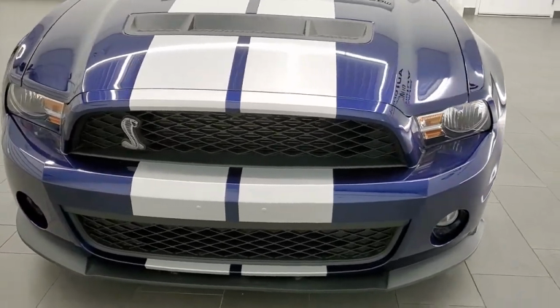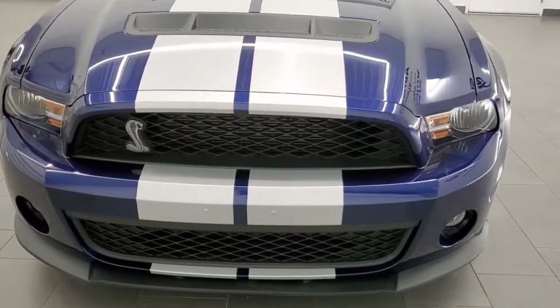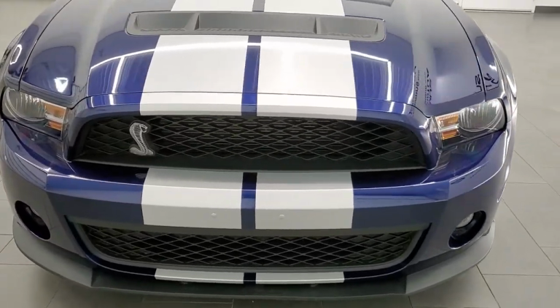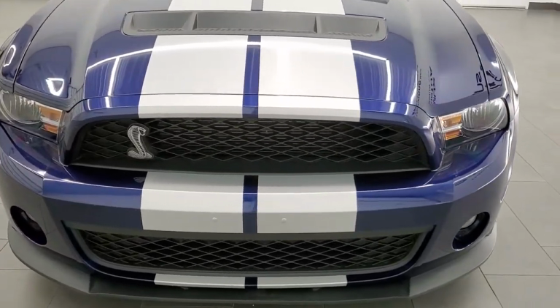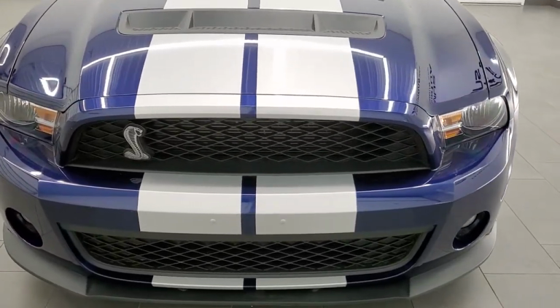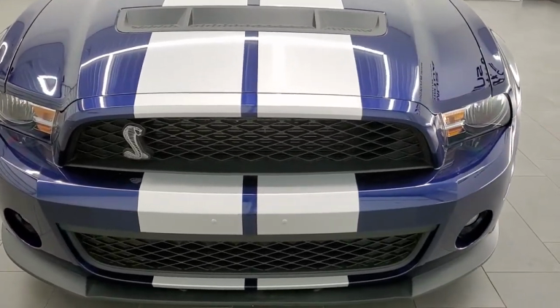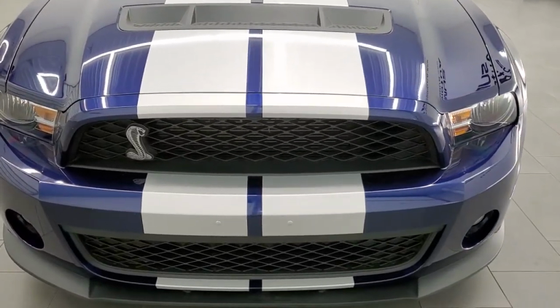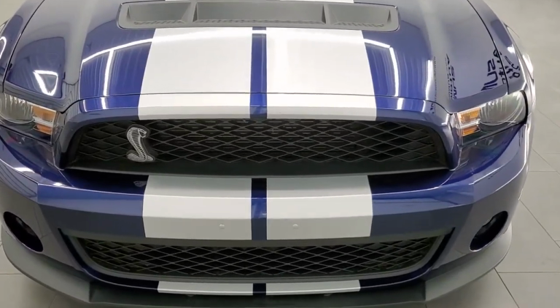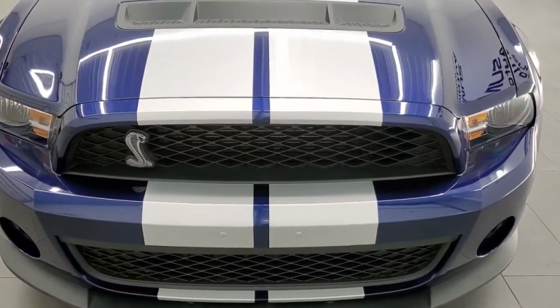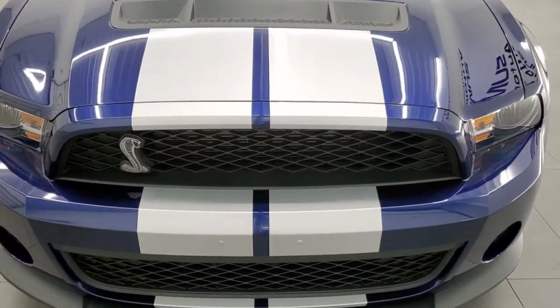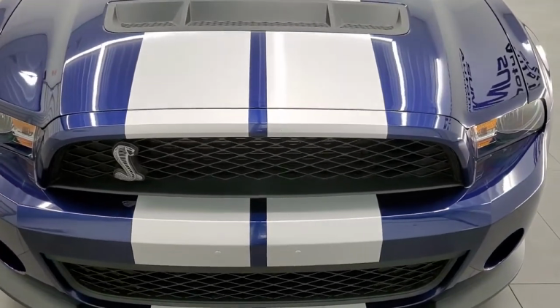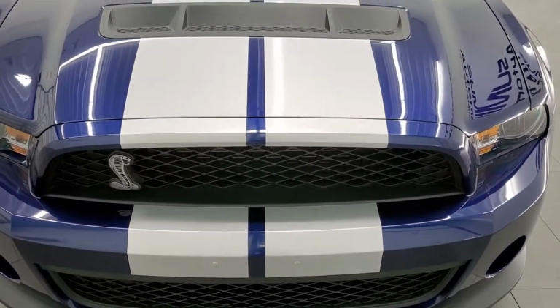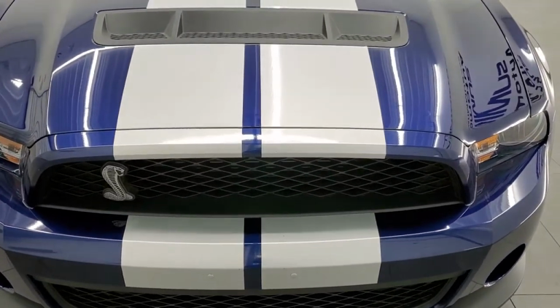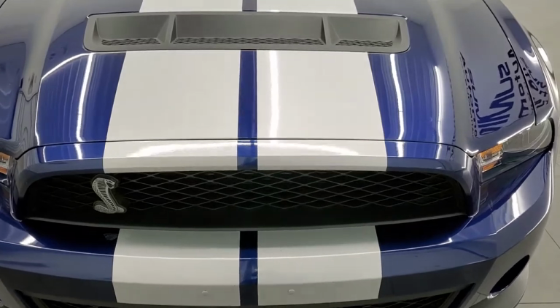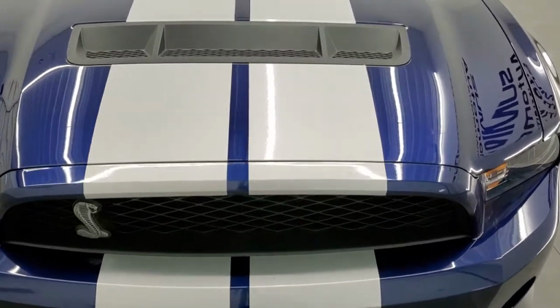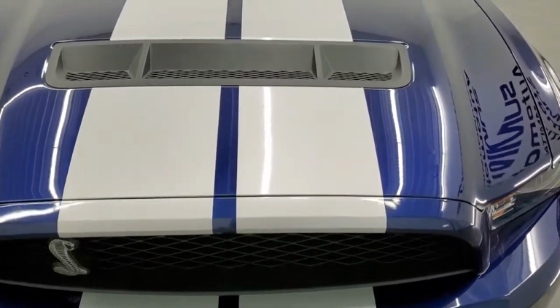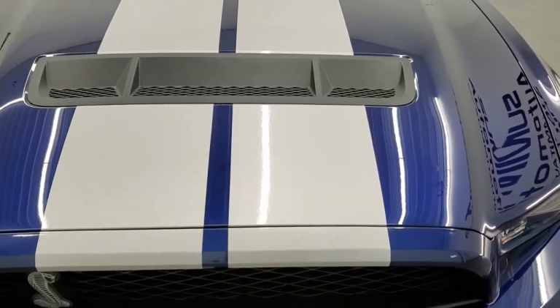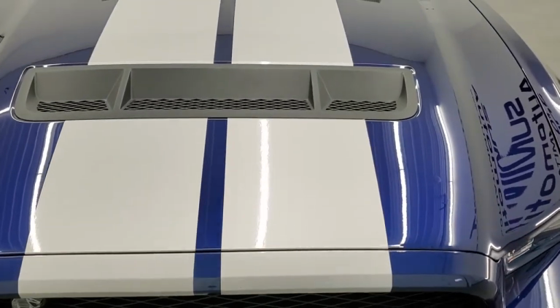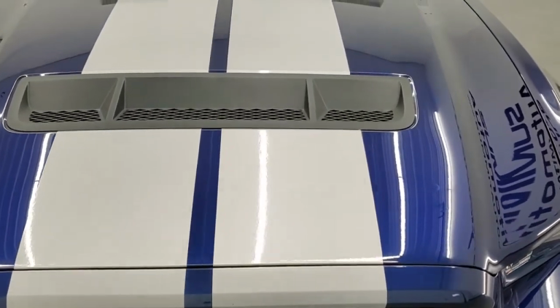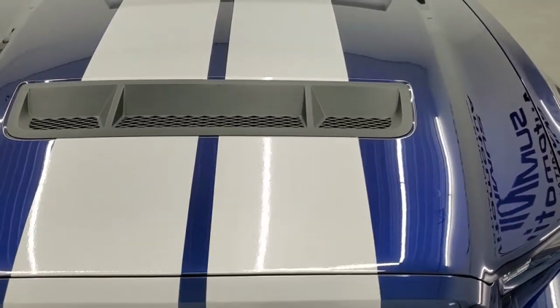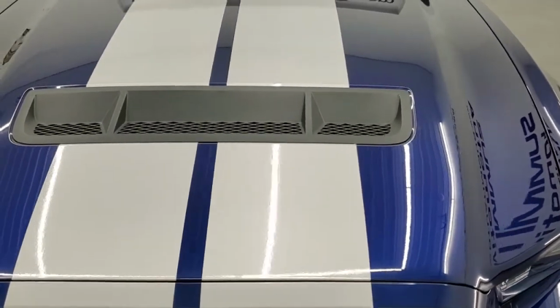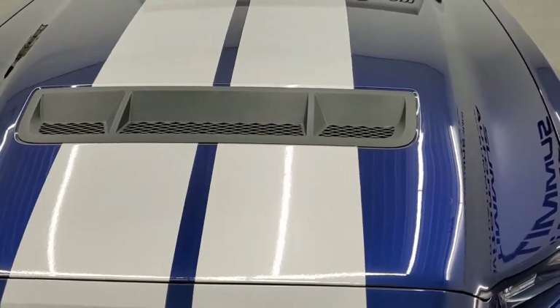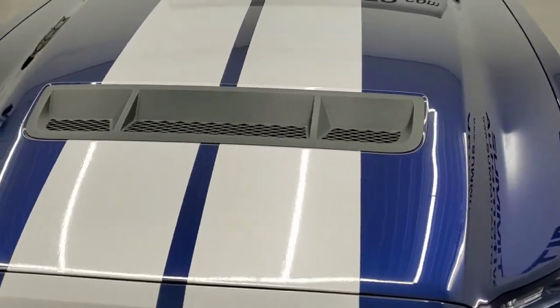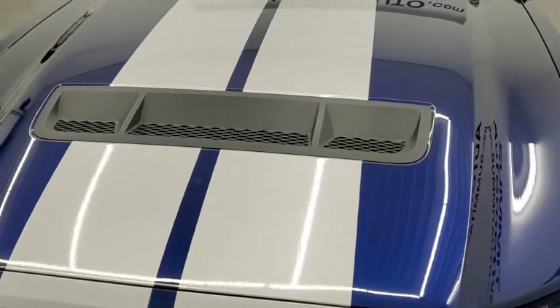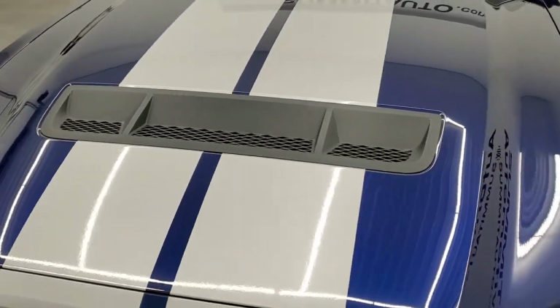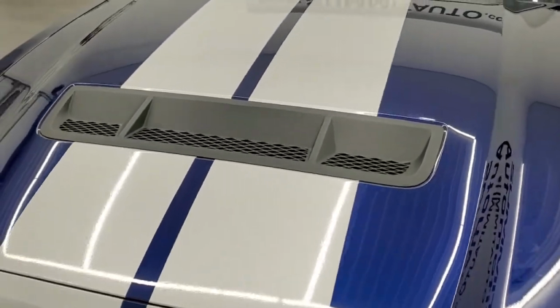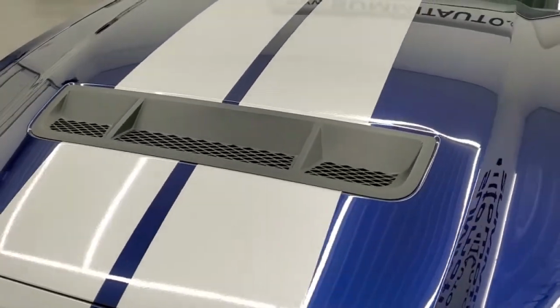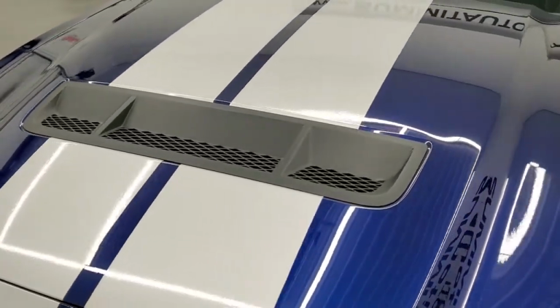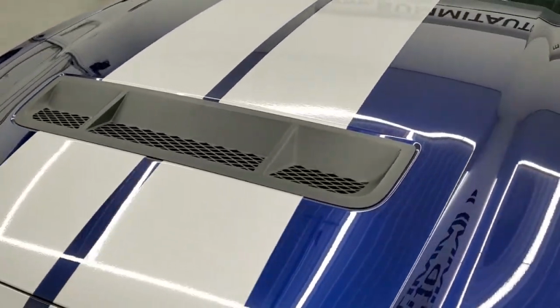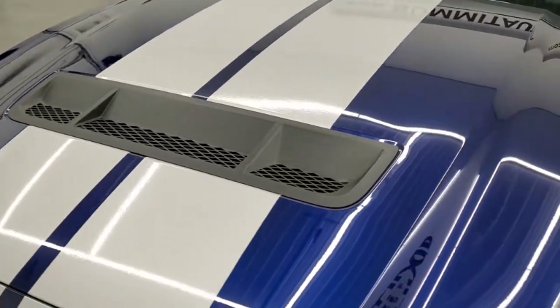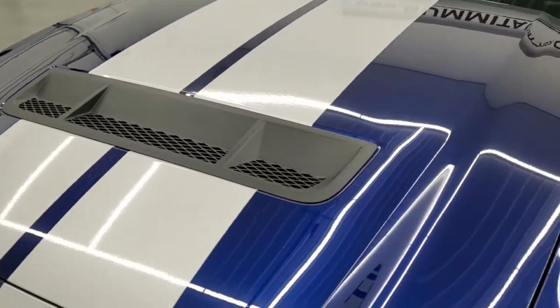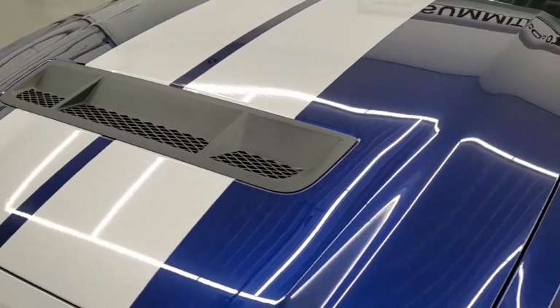Kona blue metallic is the color. You get these silver stripes on here — one of my favorite colors on the GT500s.